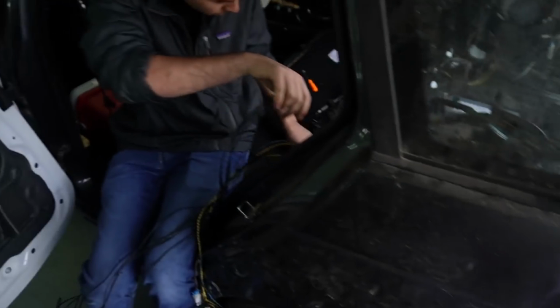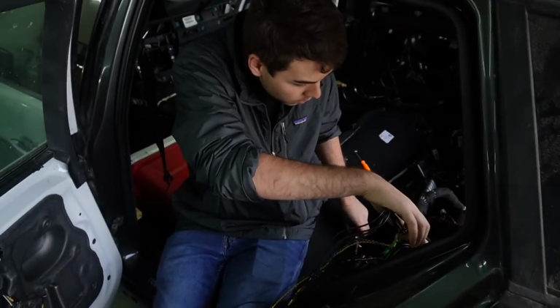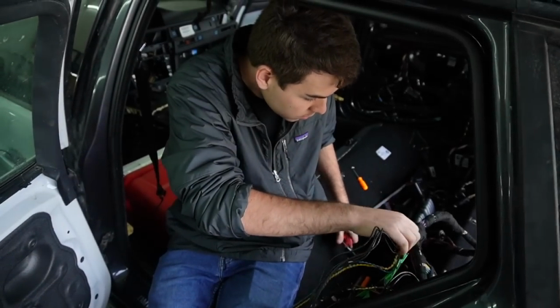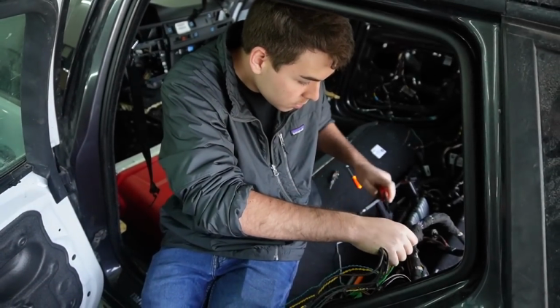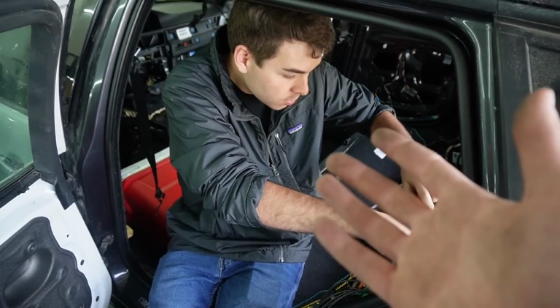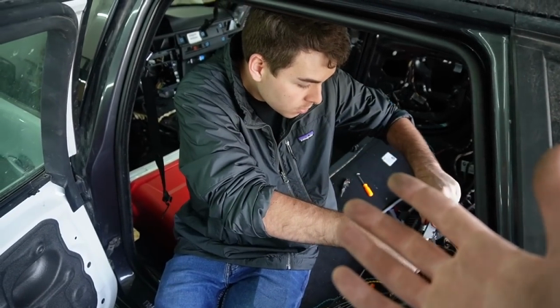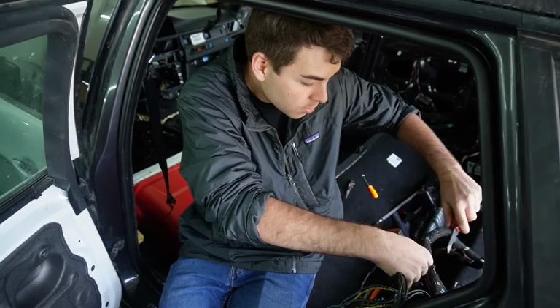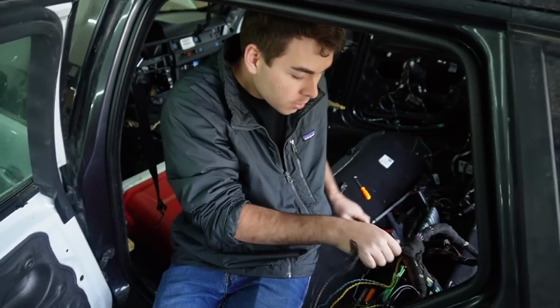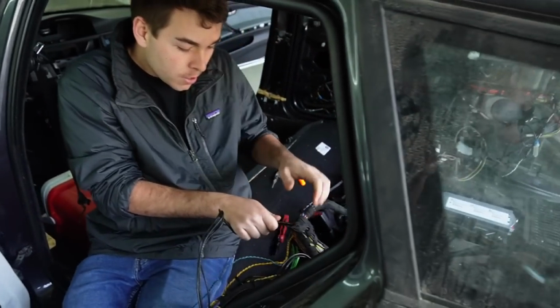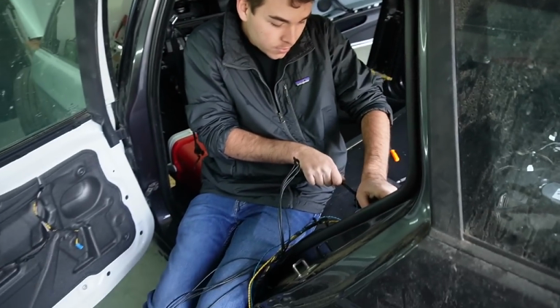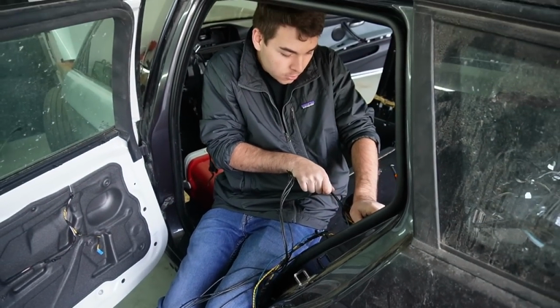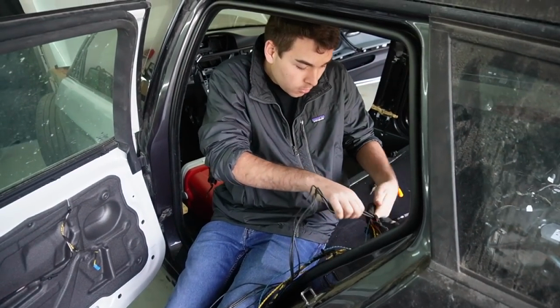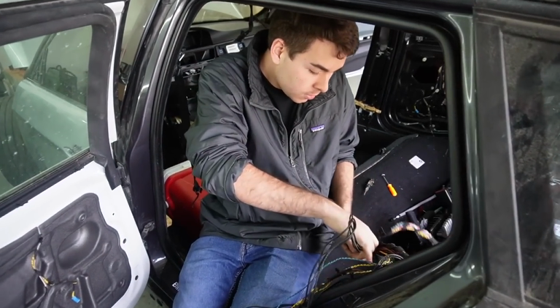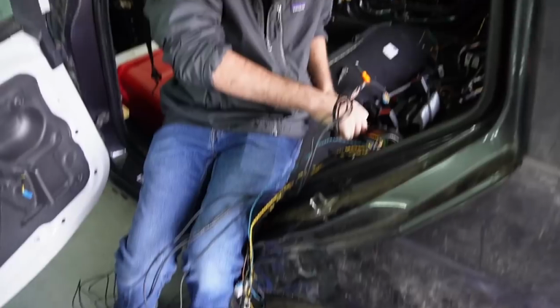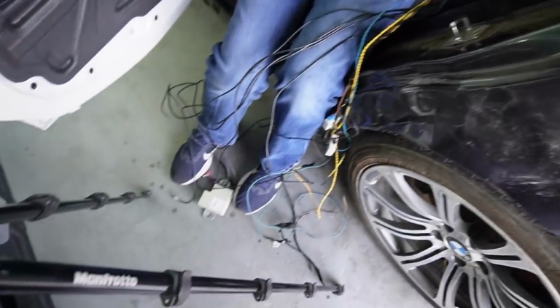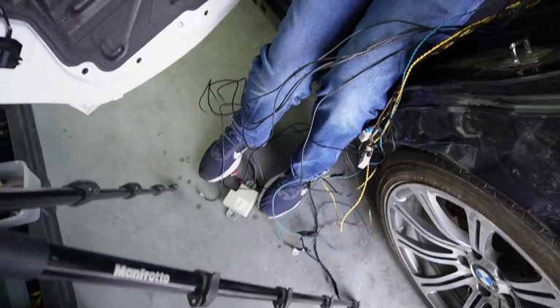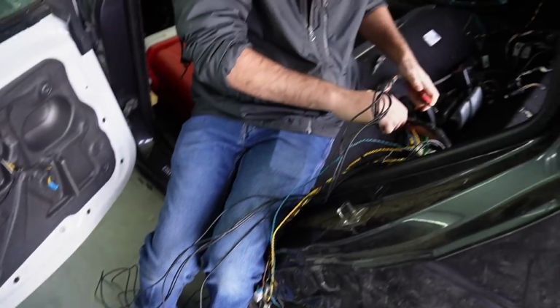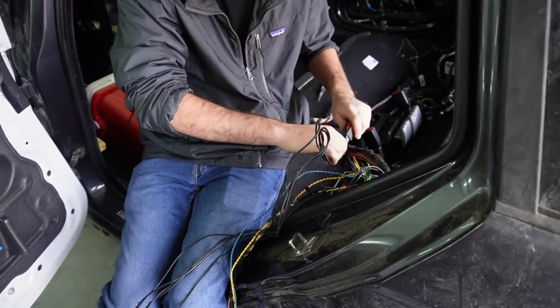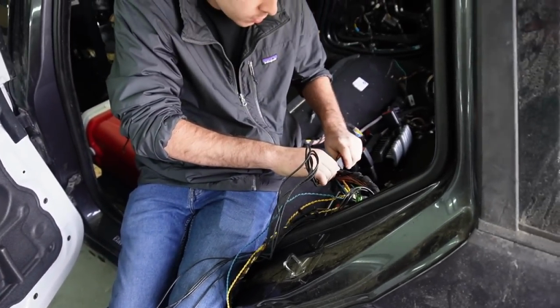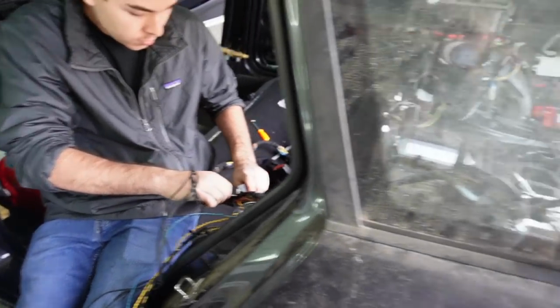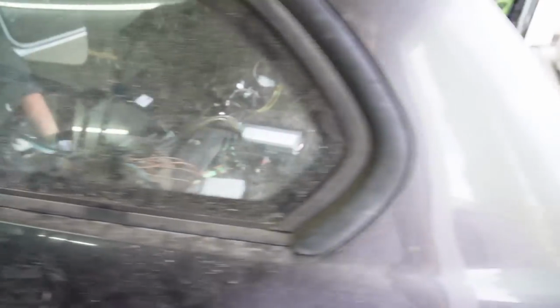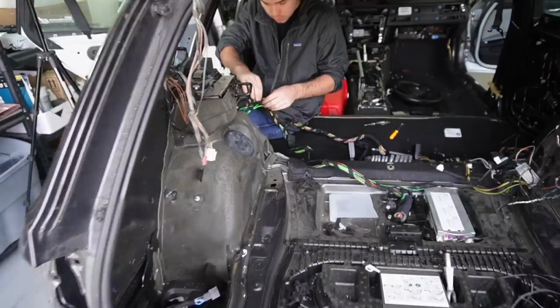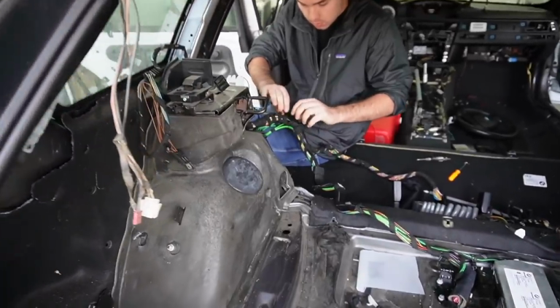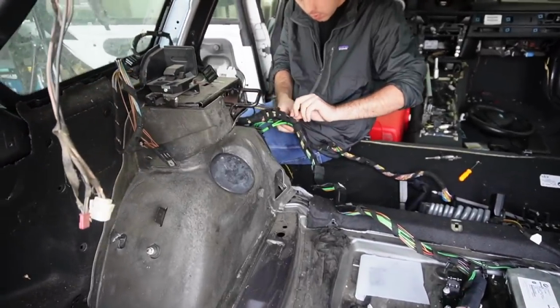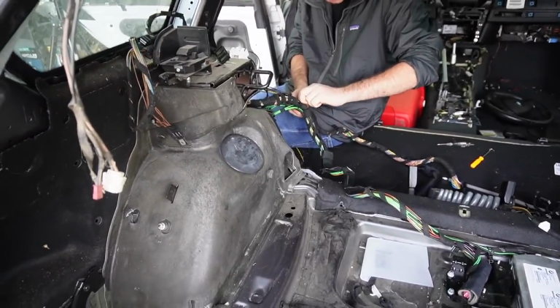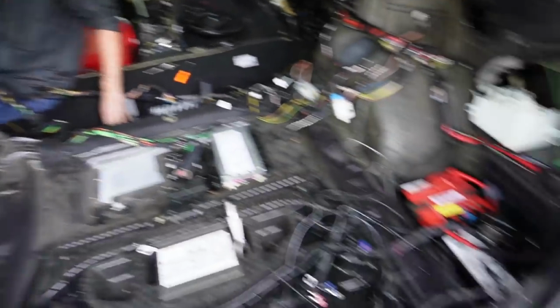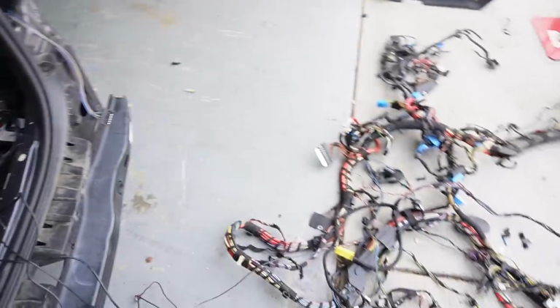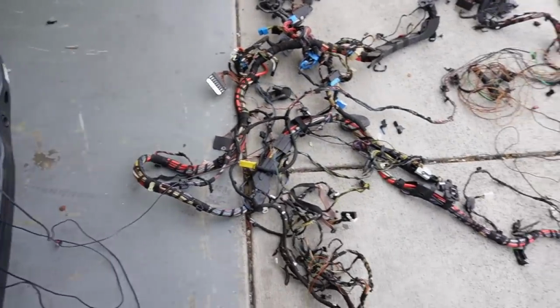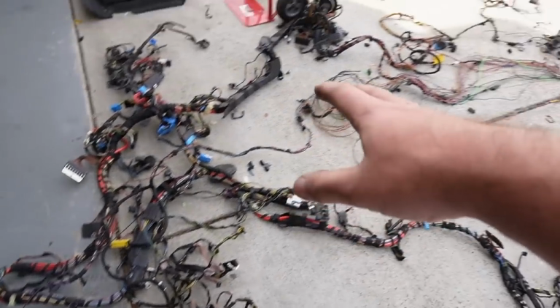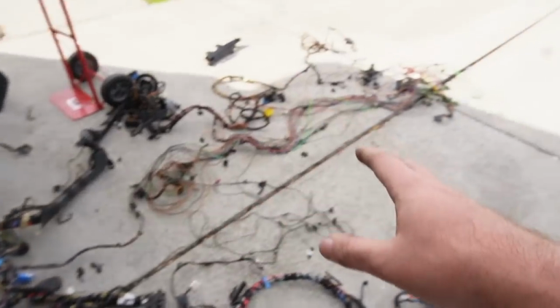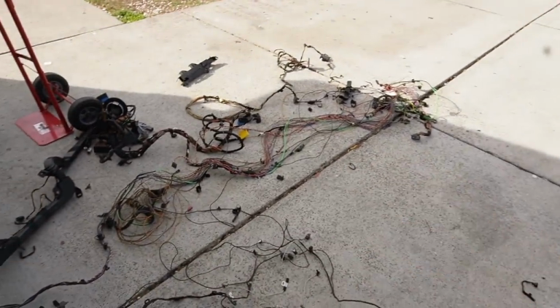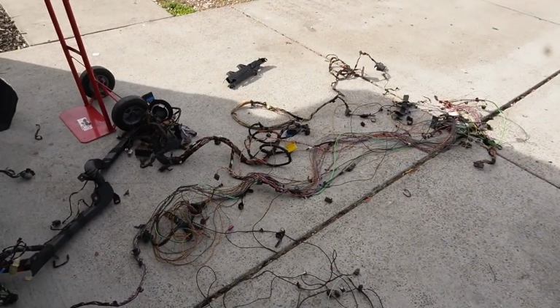Nick is a perfectionist, but I appreciate him — it'll make our lives easier in the long run. As of right now it does look like a lot of work, but Nick's killing it. He's going to keep working on that while I go ahead and start sorting more of these wires so they'll be easier to access when needed.